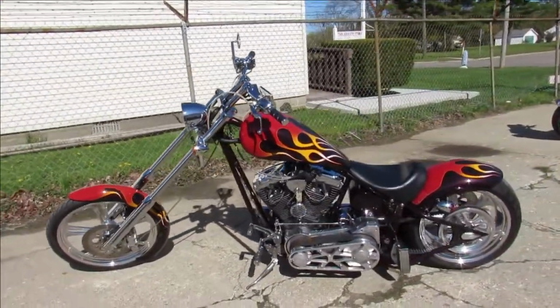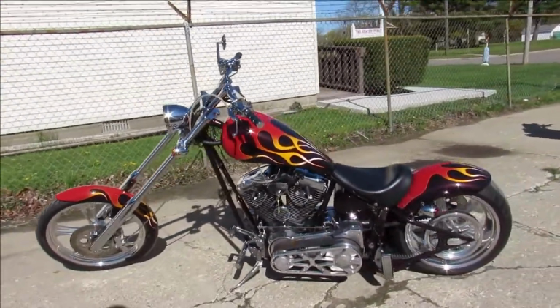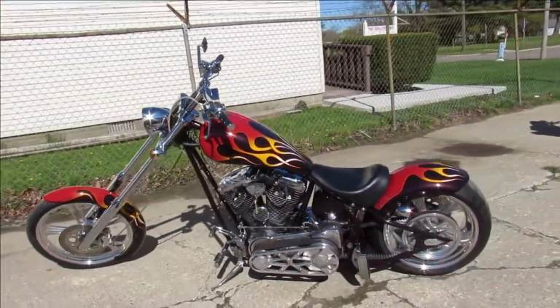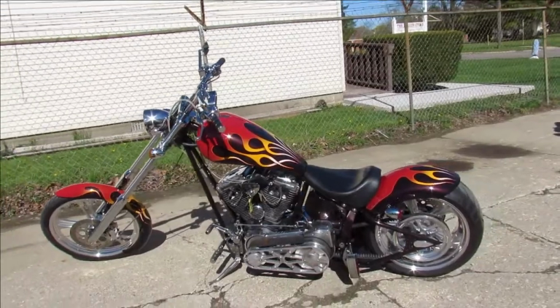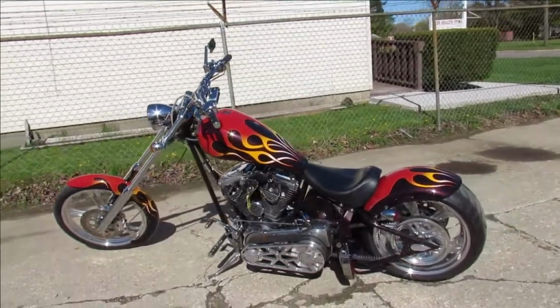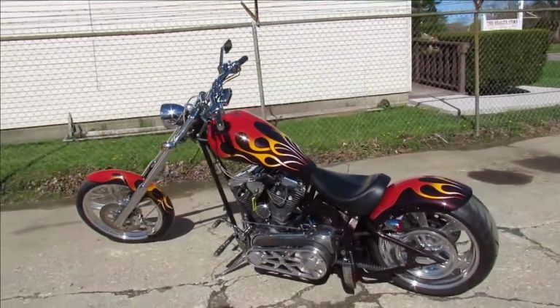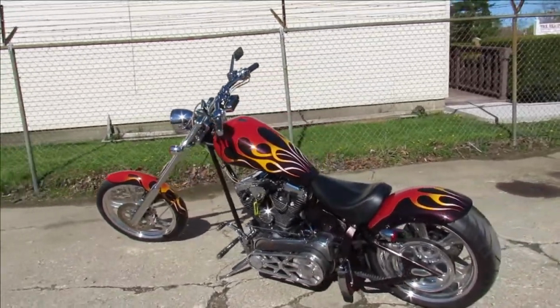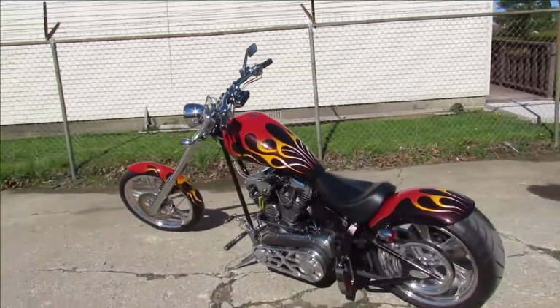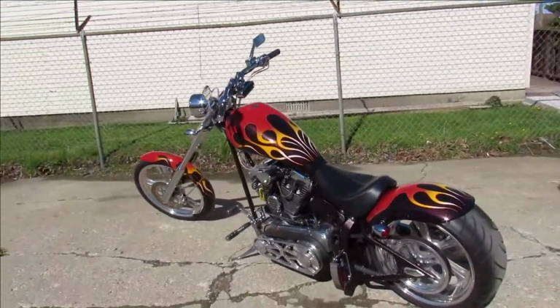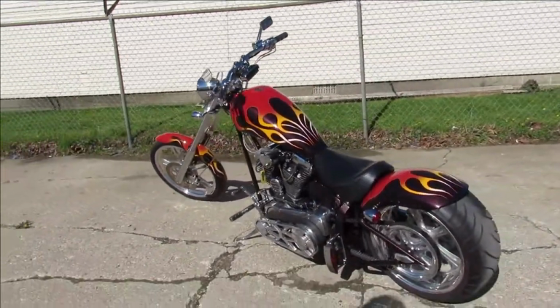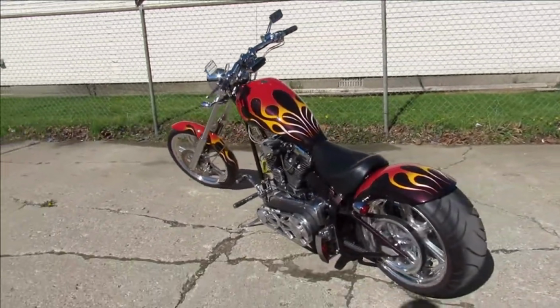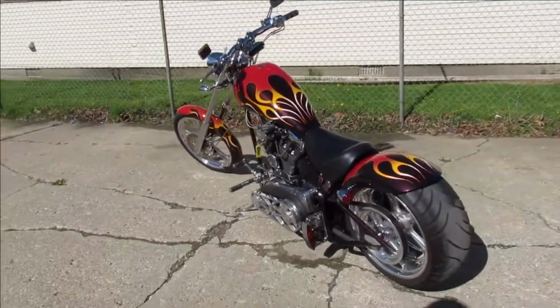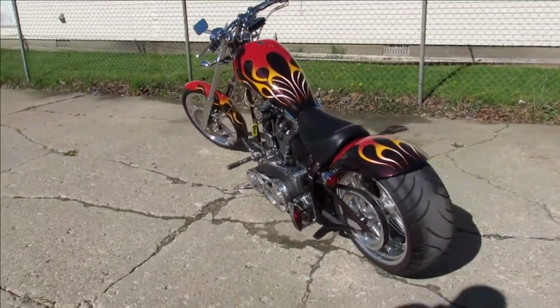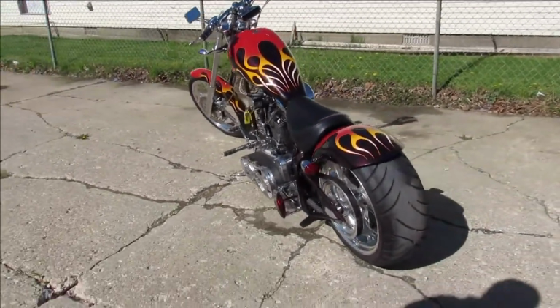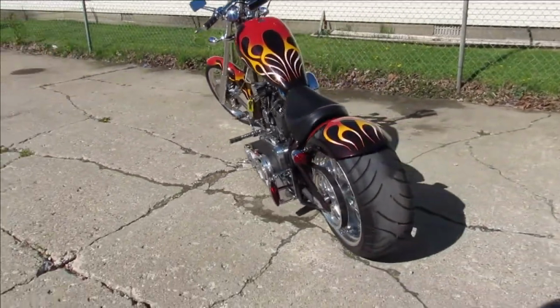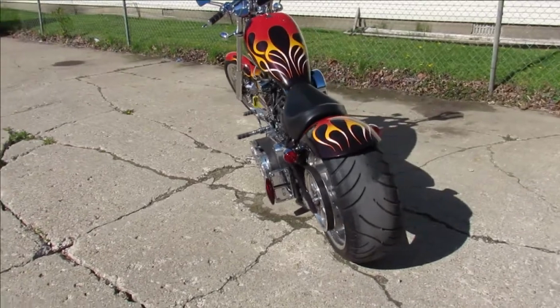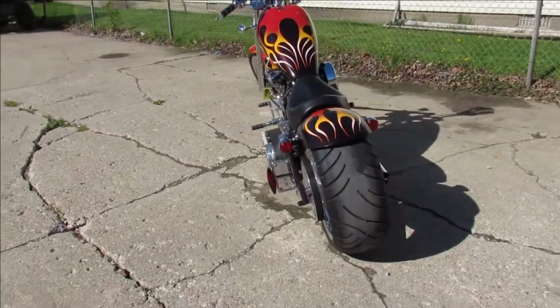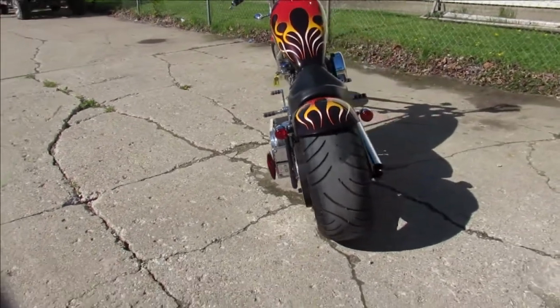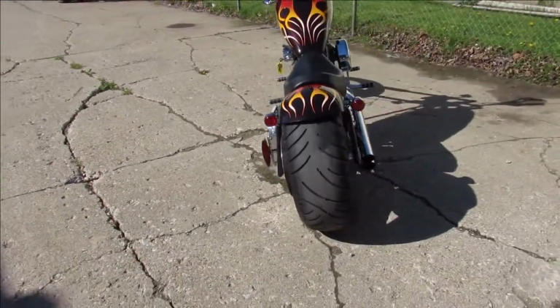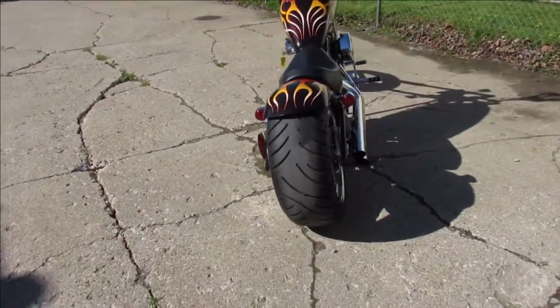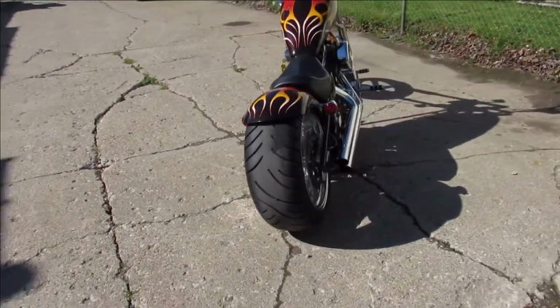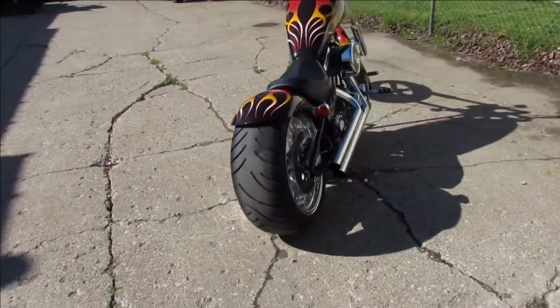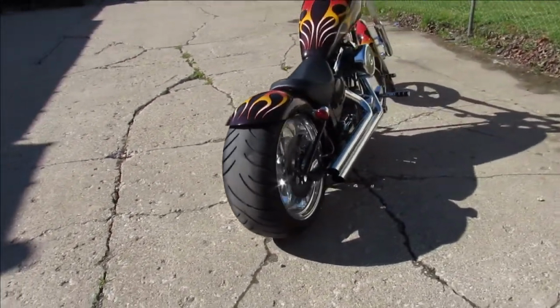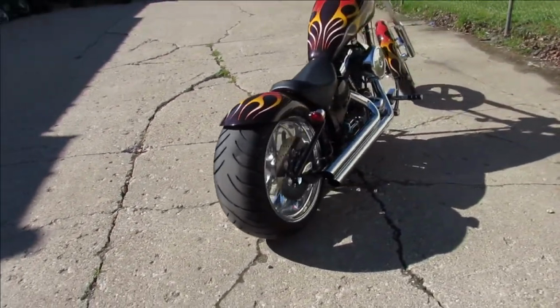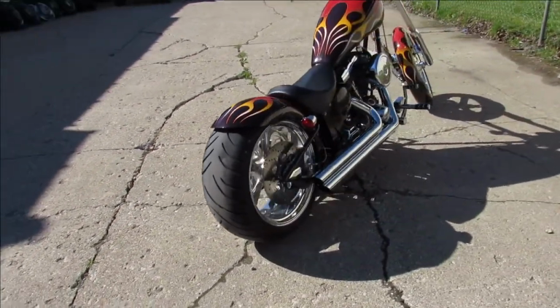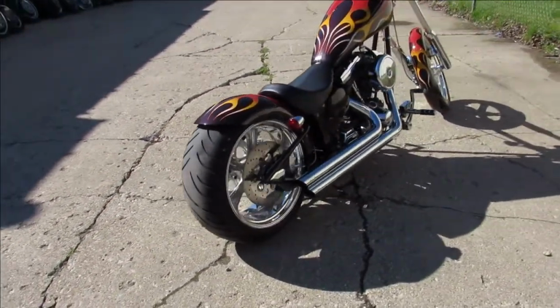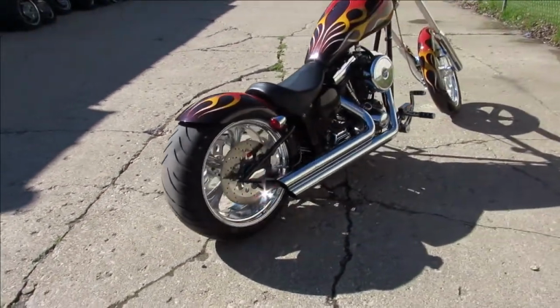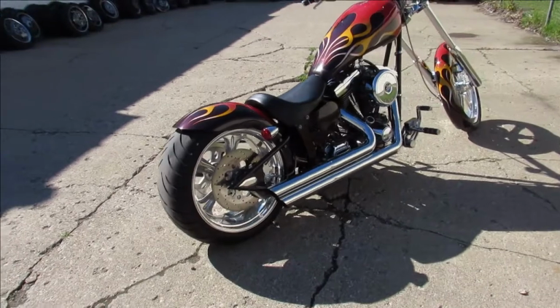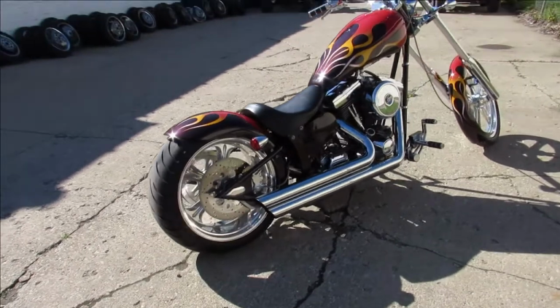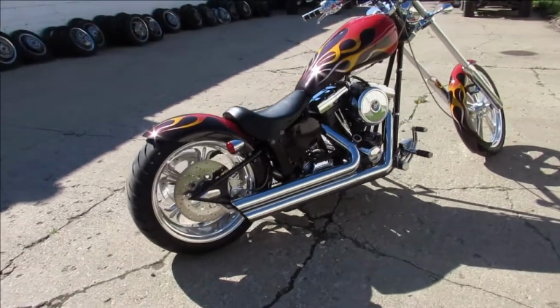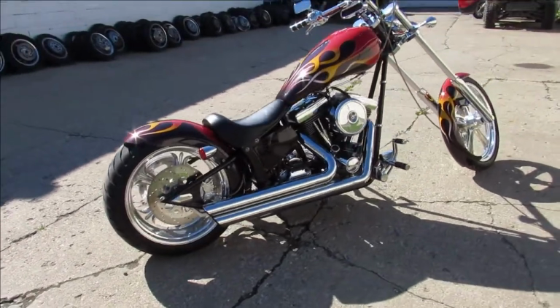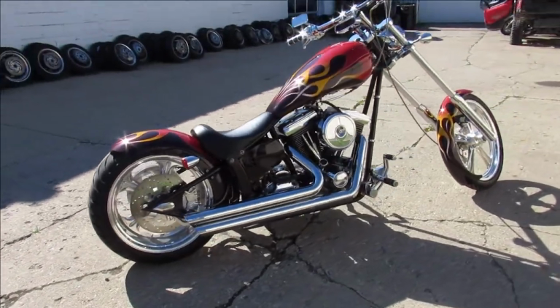There's no pitting — it's a good-looking bike. It's got the 250 rear tire, BDL open primary, chrome front end, chrome switch housings, chrome switches, and that Python exhaust. Sounds mean on this thing.